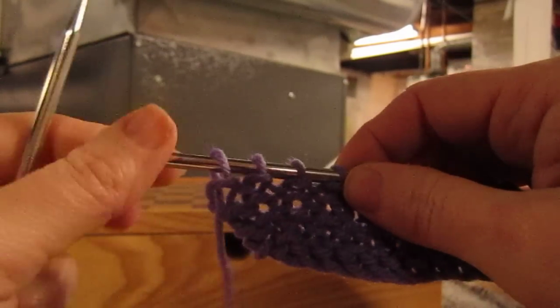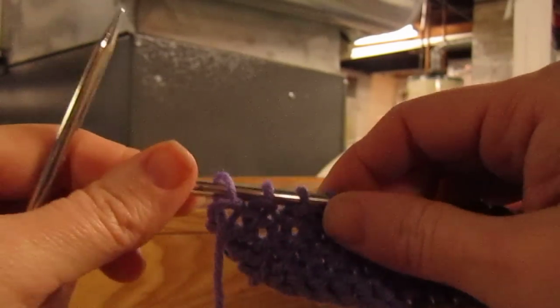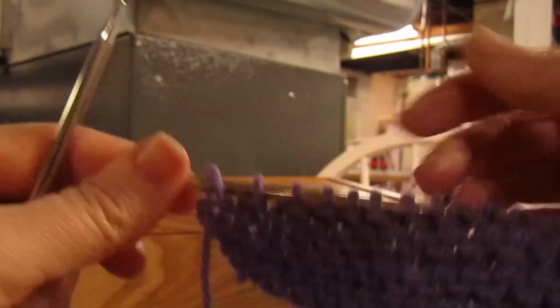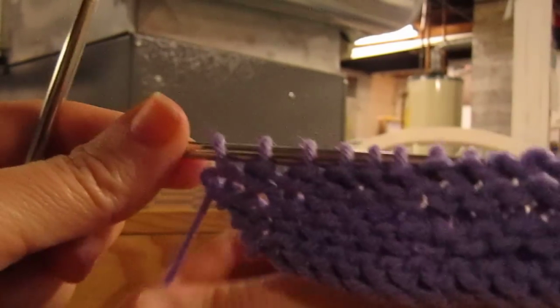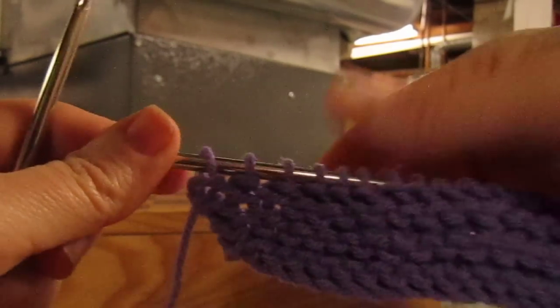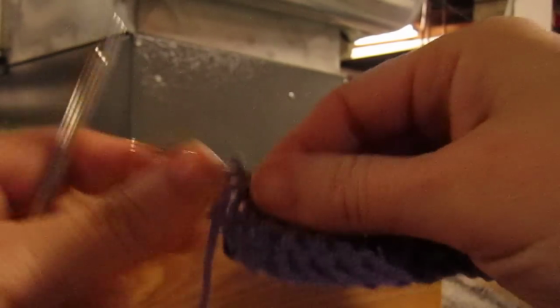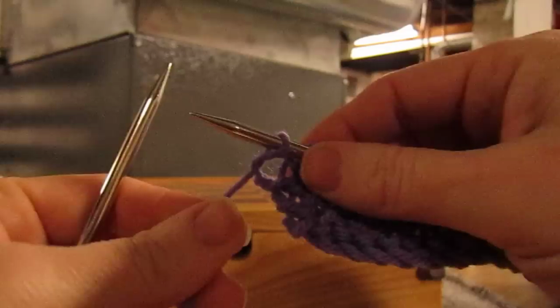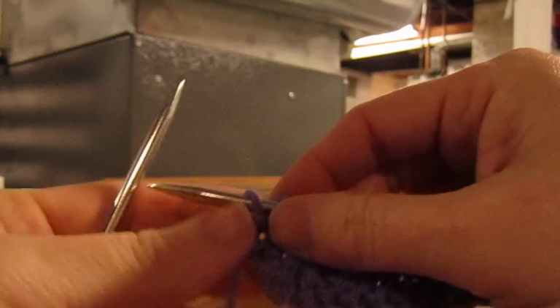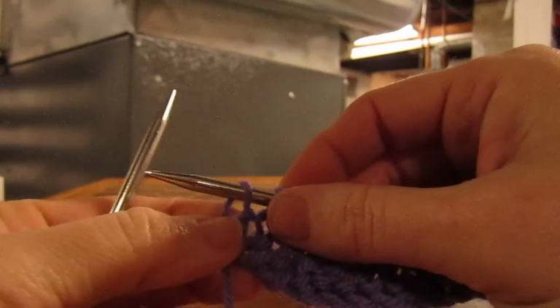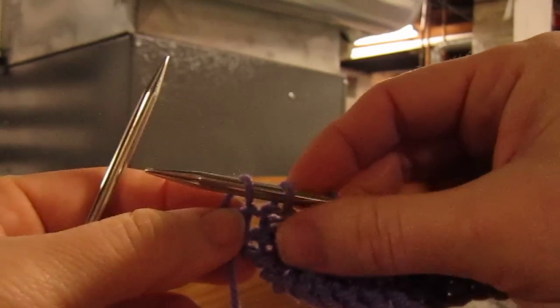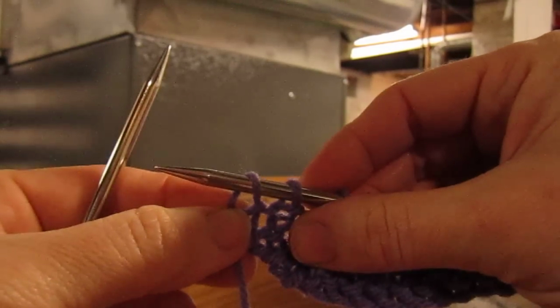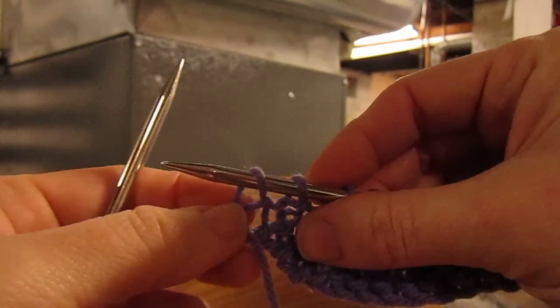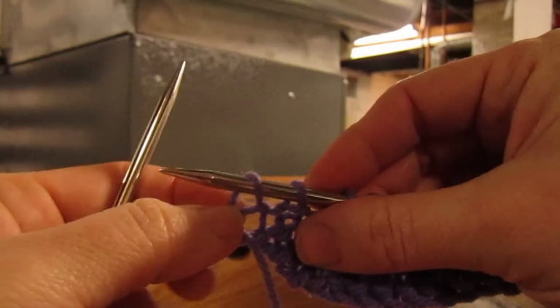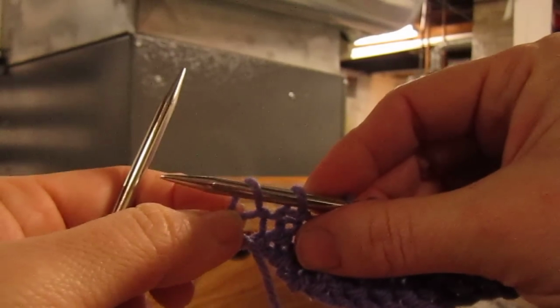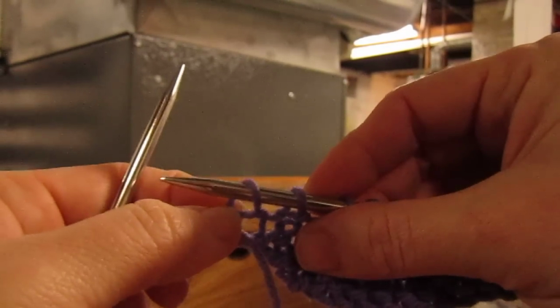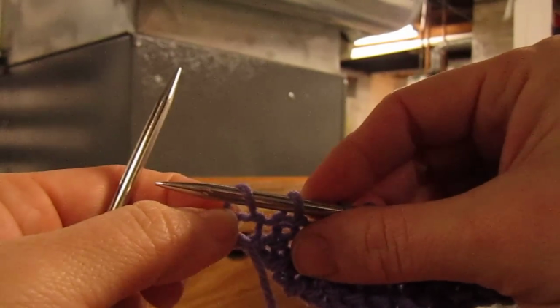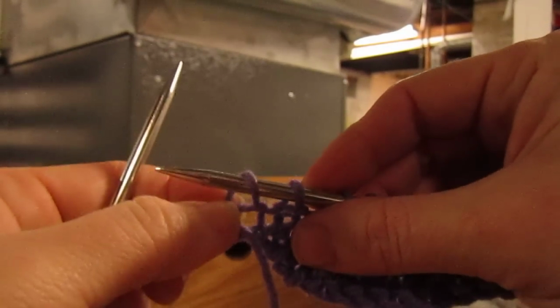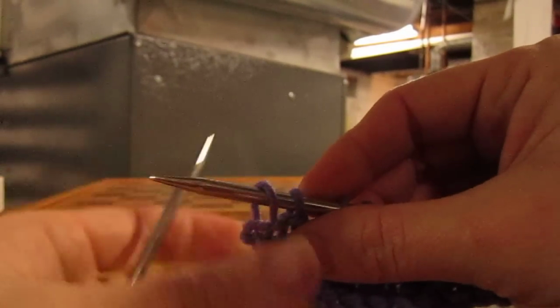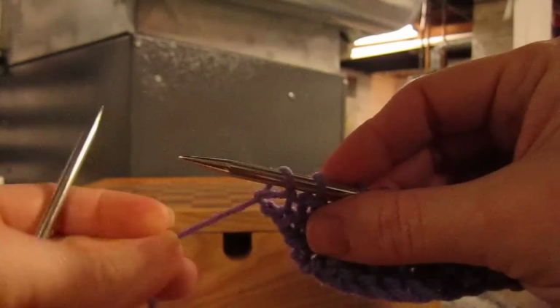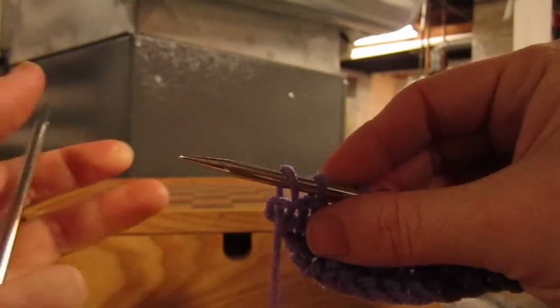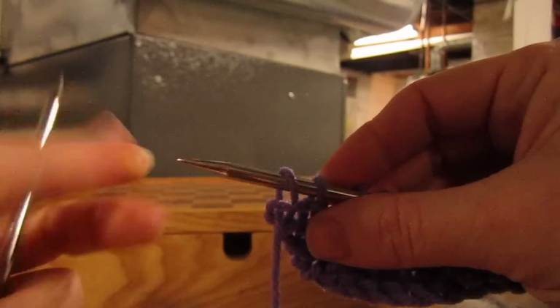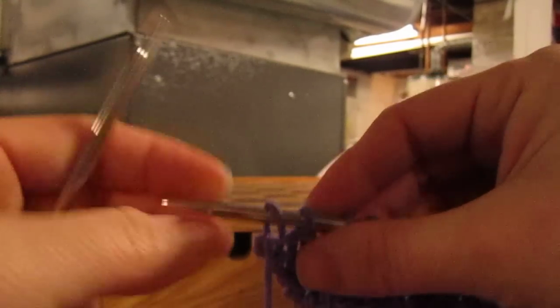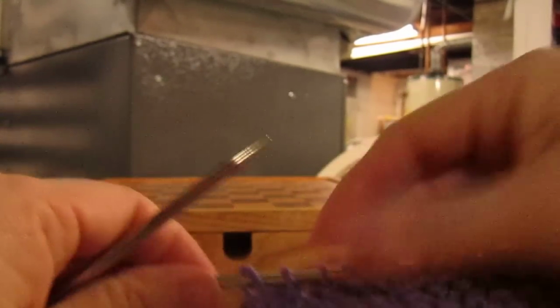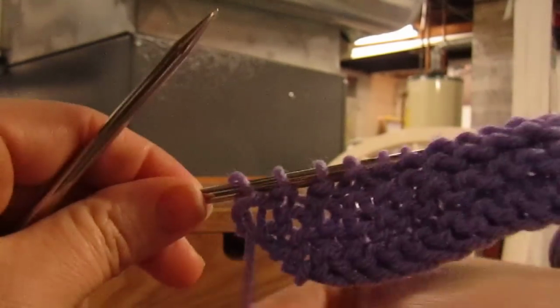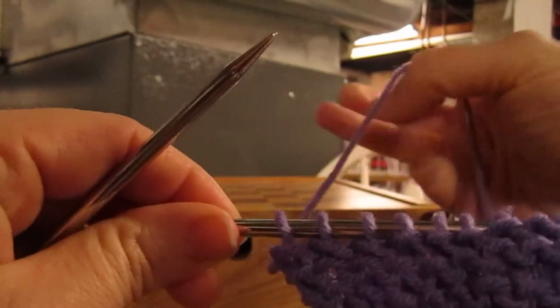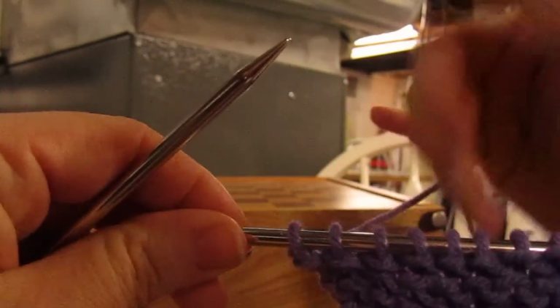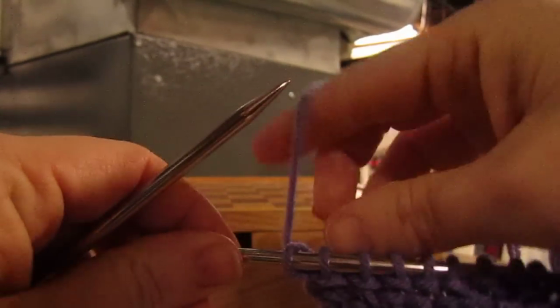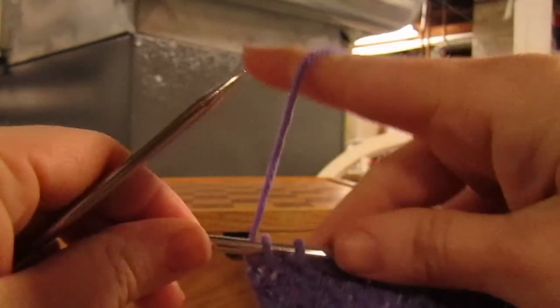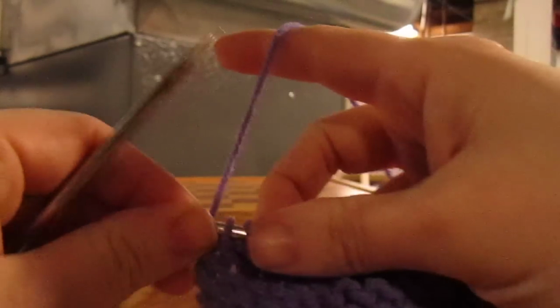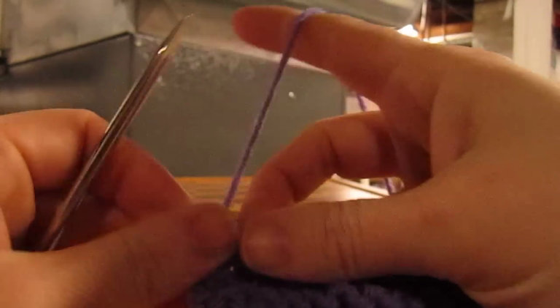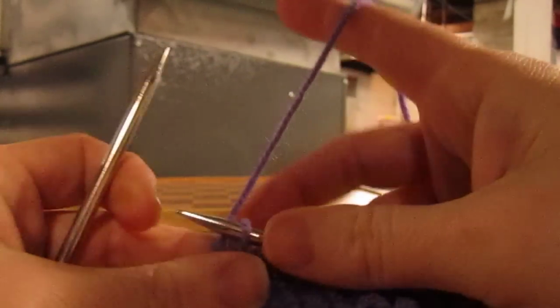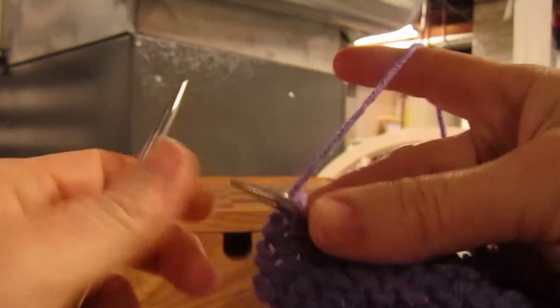You'll notice that right now, my leading leg is in back. Some people call these stitches twisted. They're not twisted, they're just mounted differently.